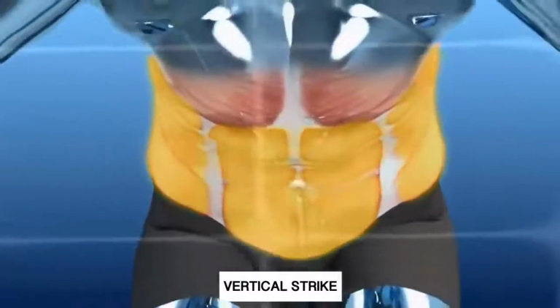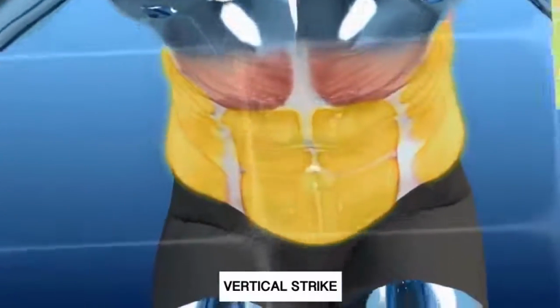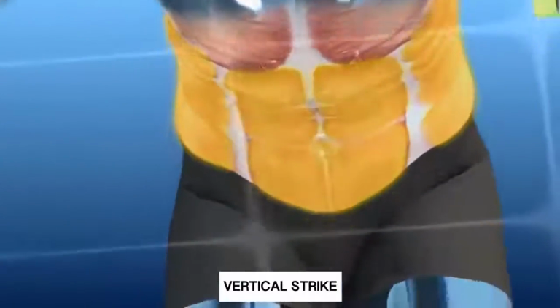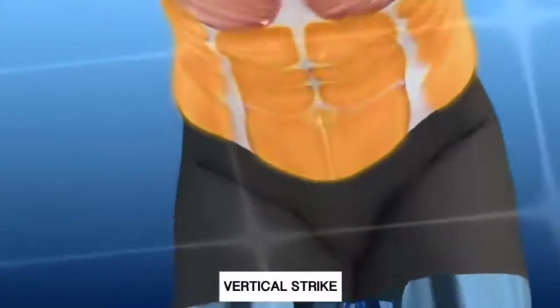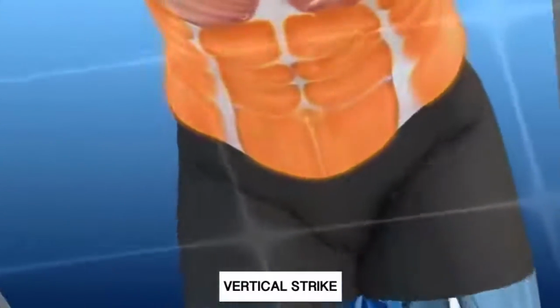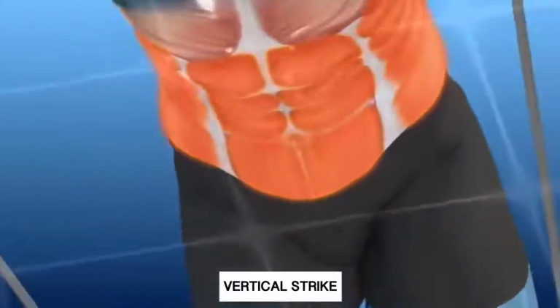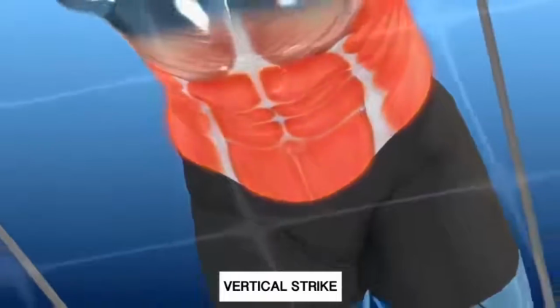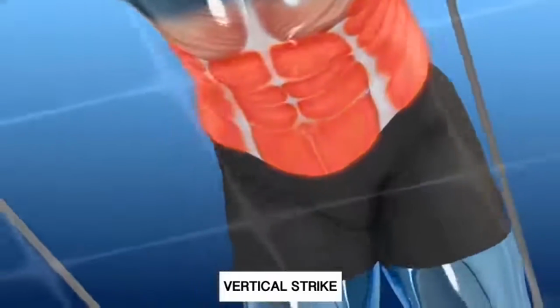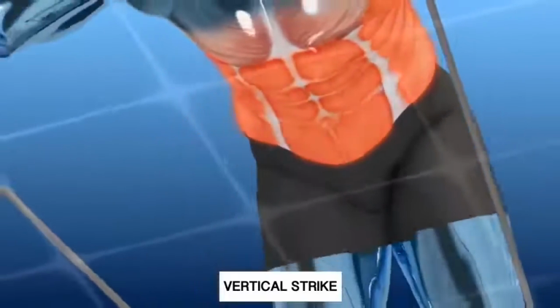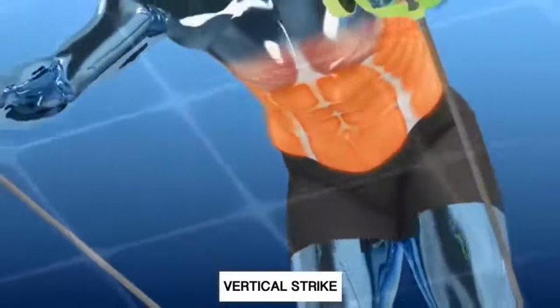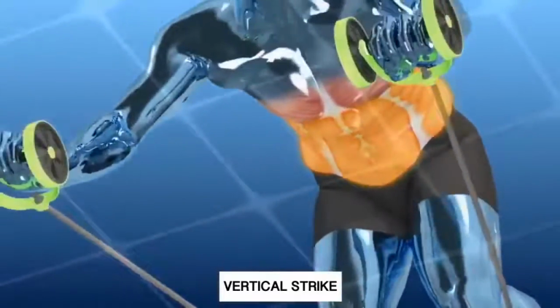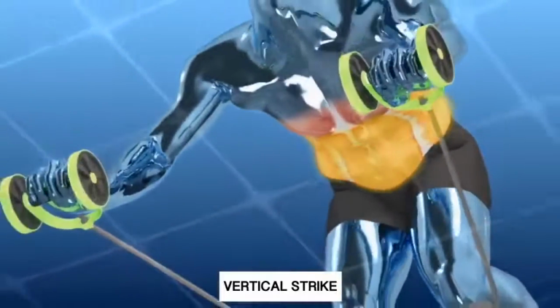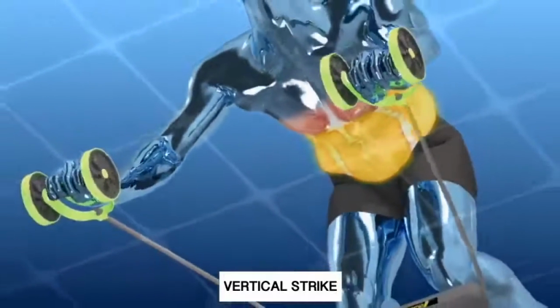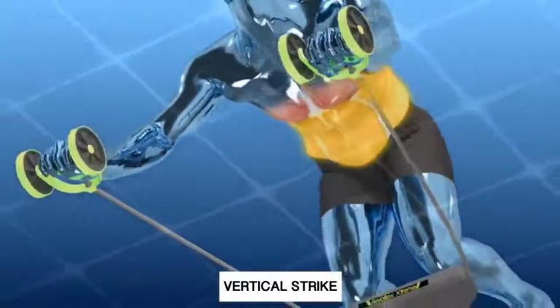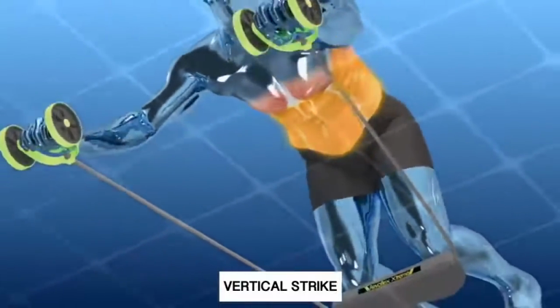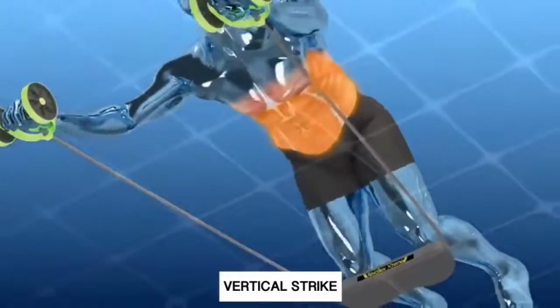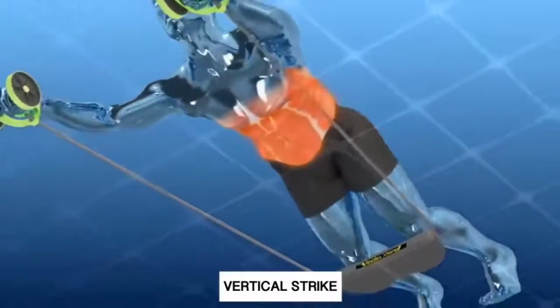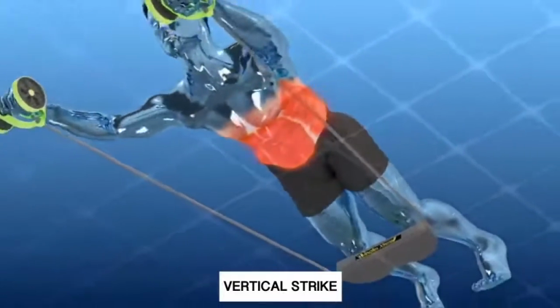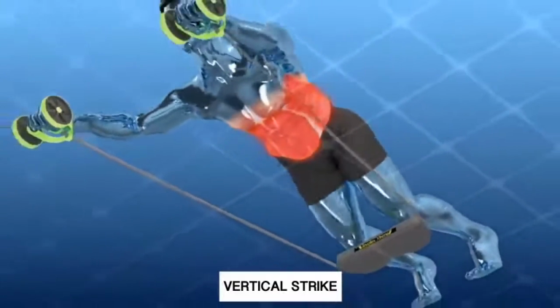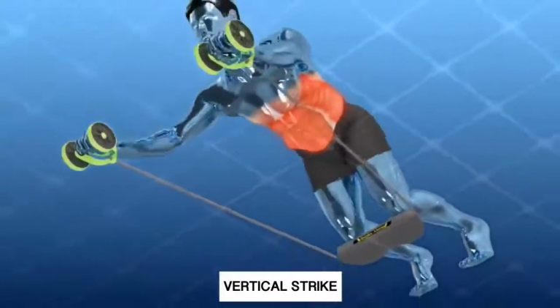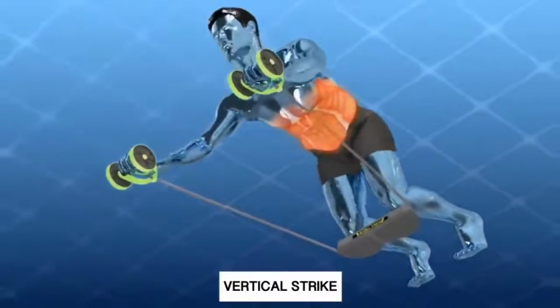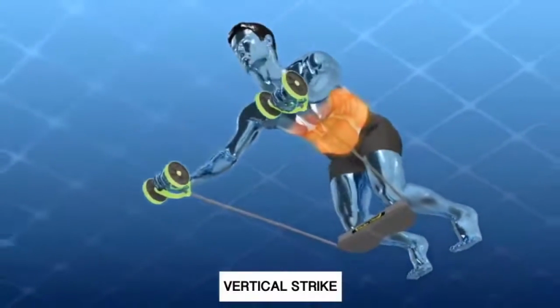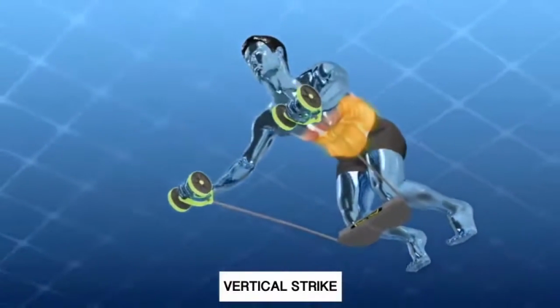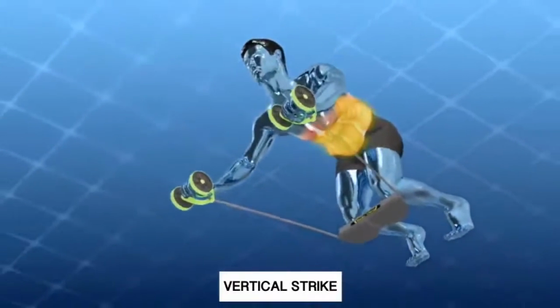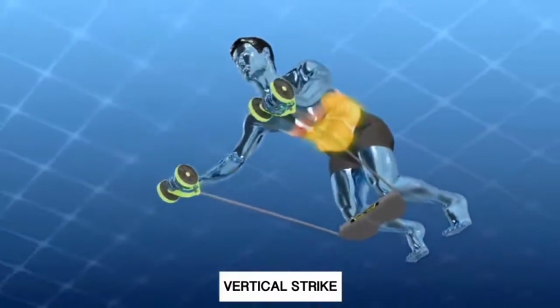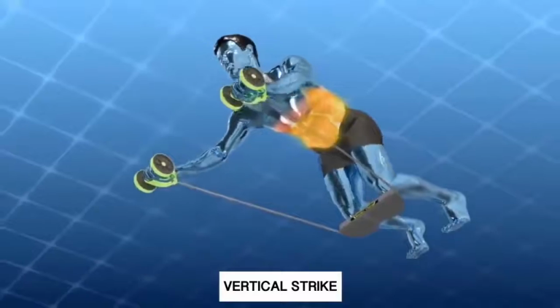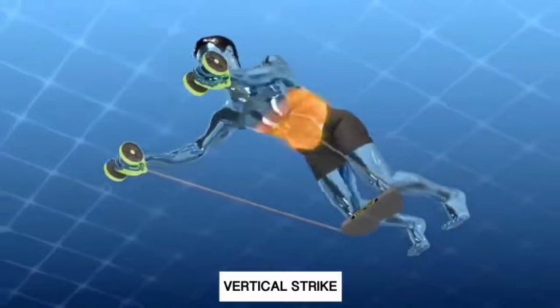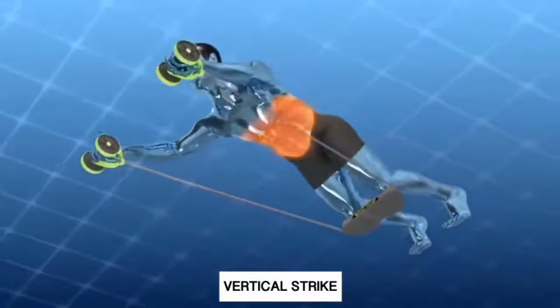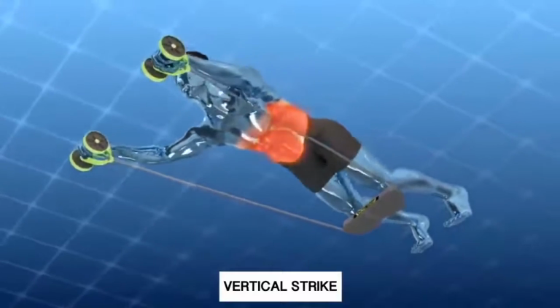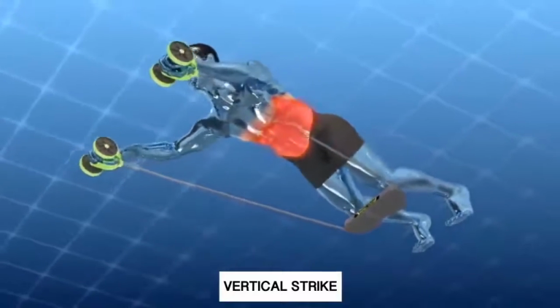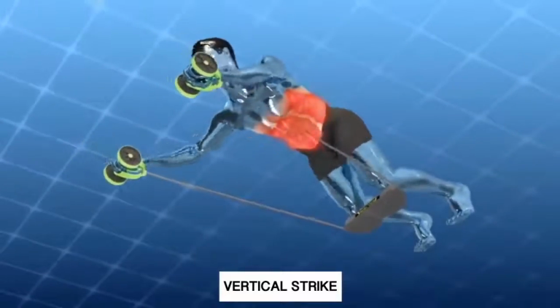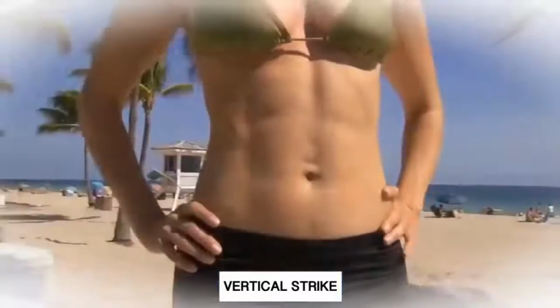This makes the Revoflex workout much more intense, more efficient, and it provides better results in less time than conventional exercises or equipment.